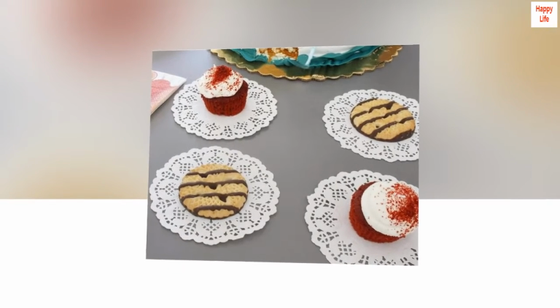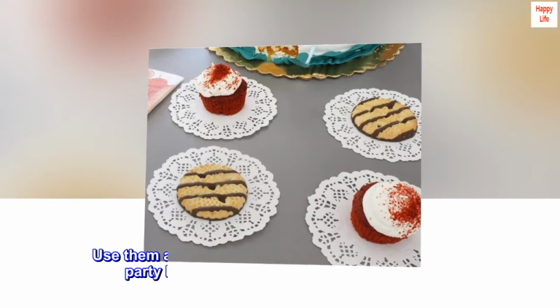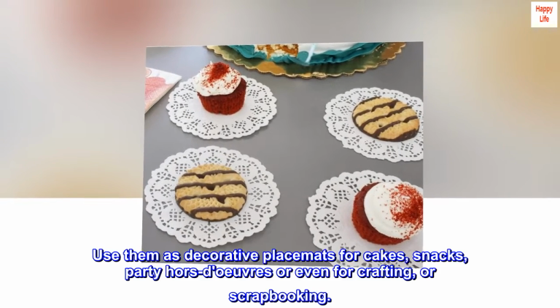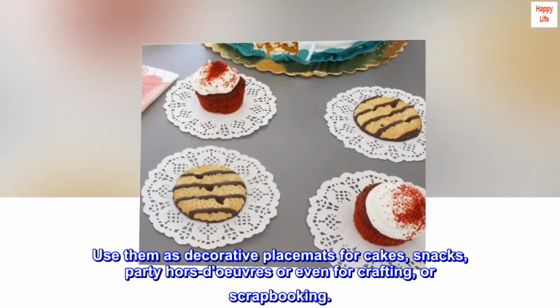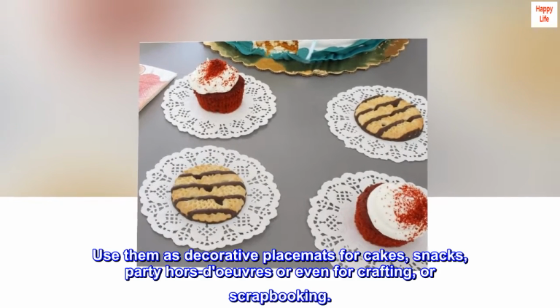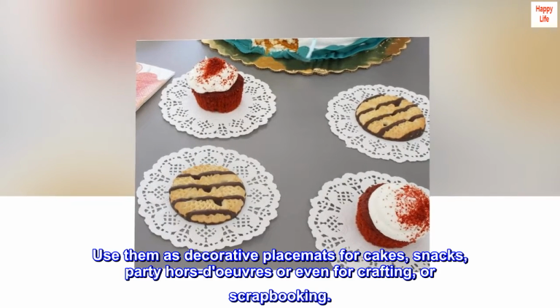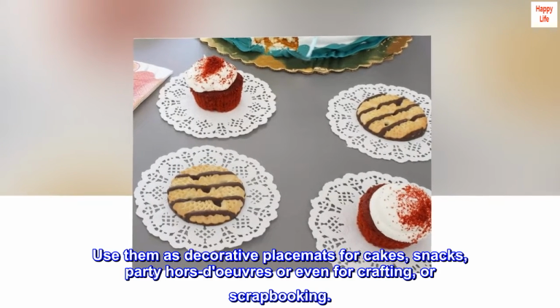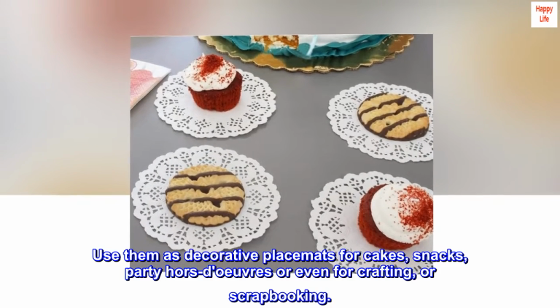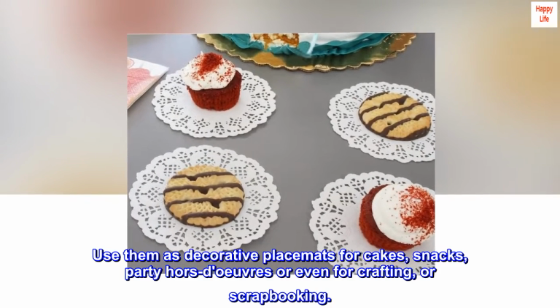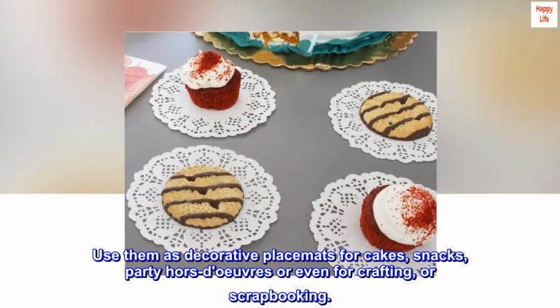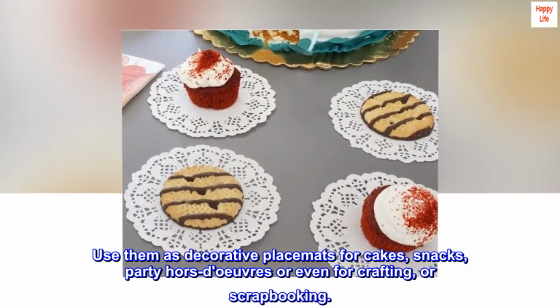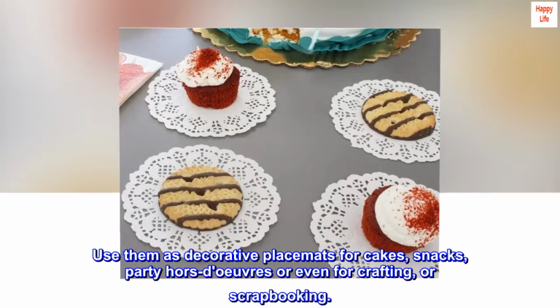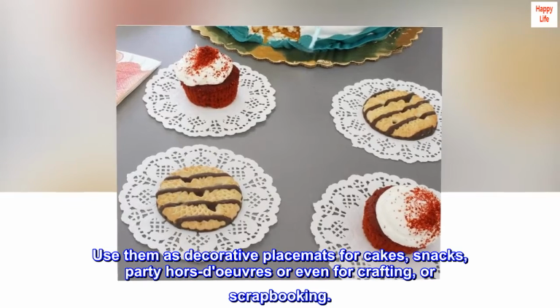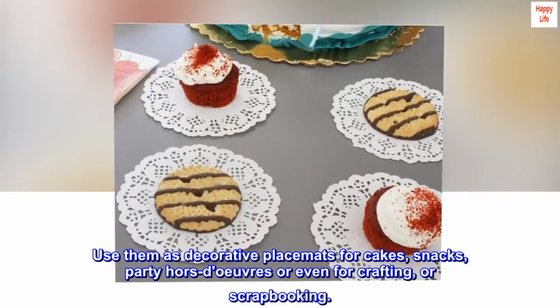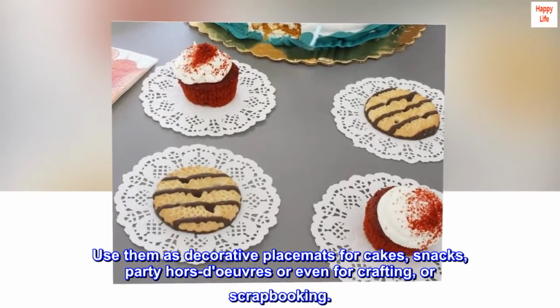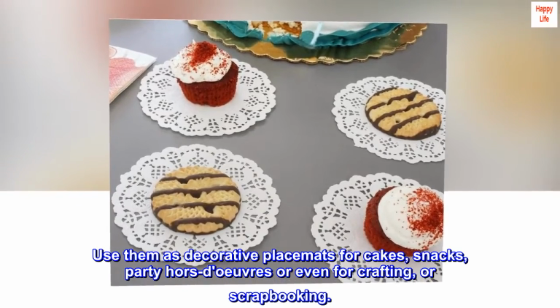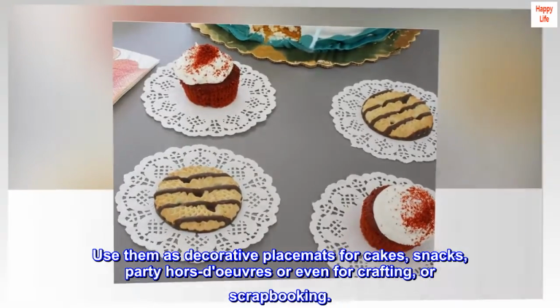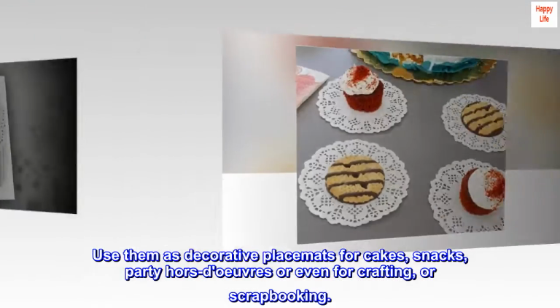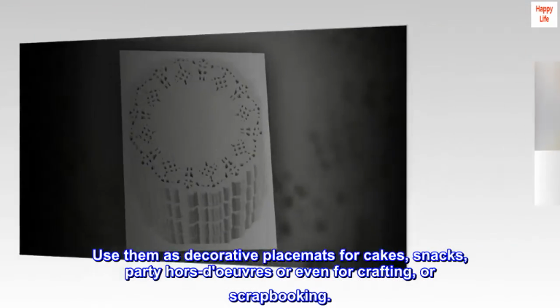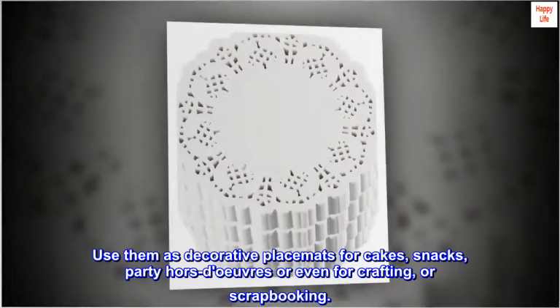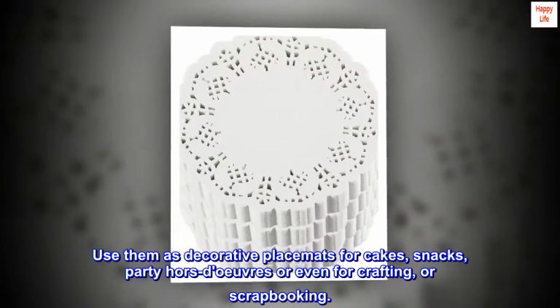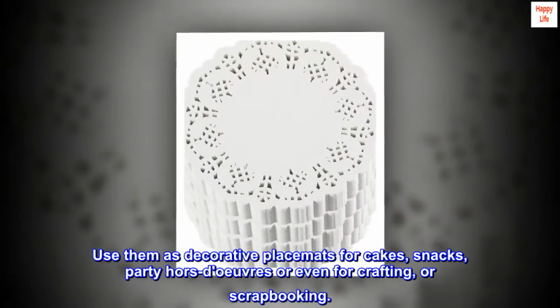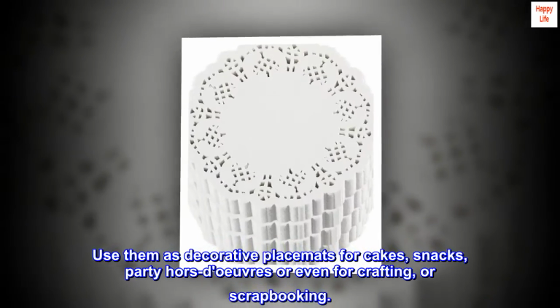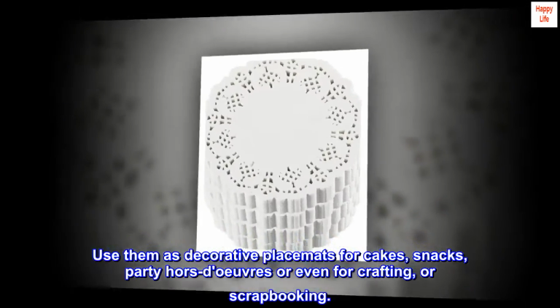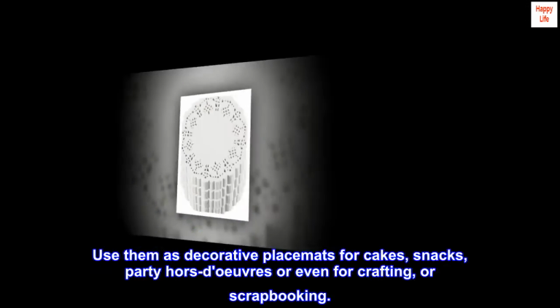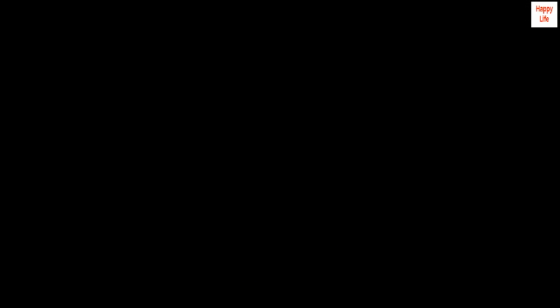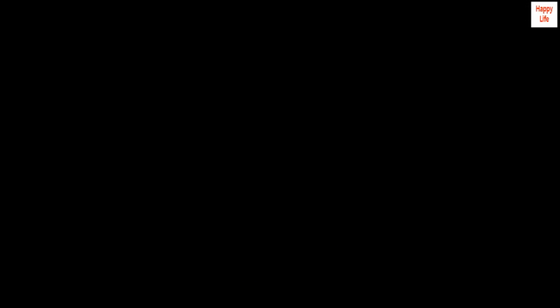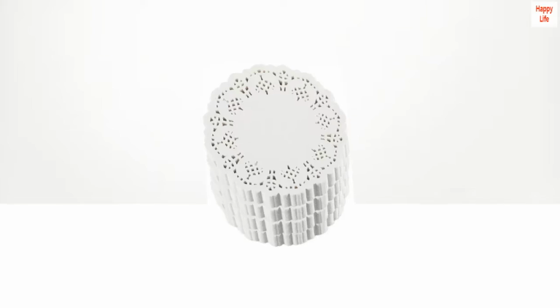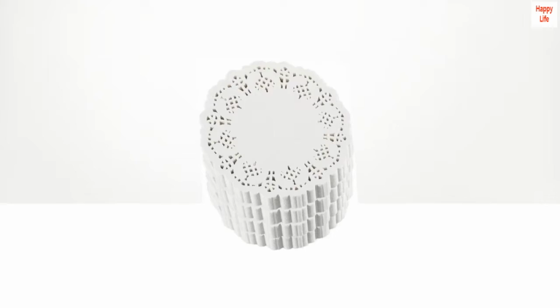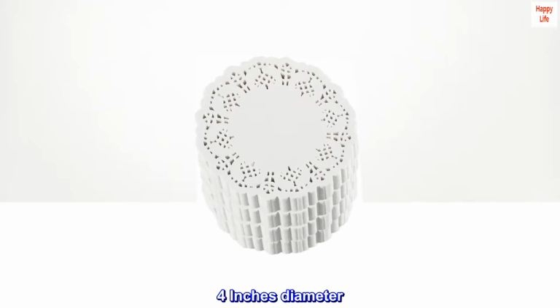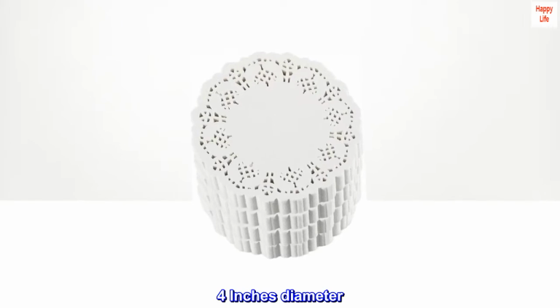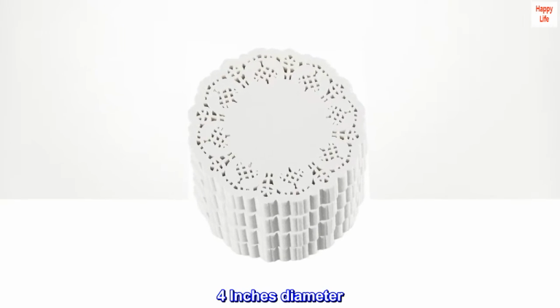Use them as decorative placemats for cakes, snacks, party hors d'oeuvres, or even for crafting or scrapbooking. 4 inches diameter.